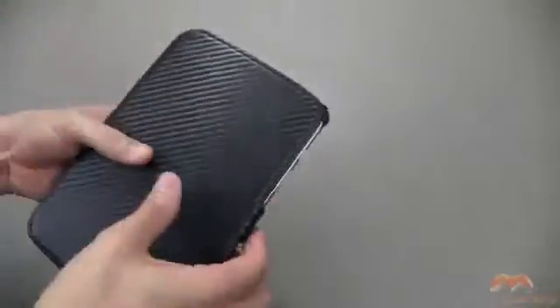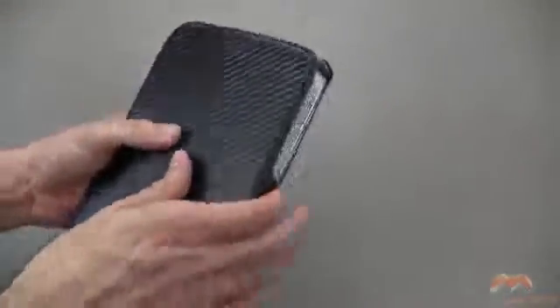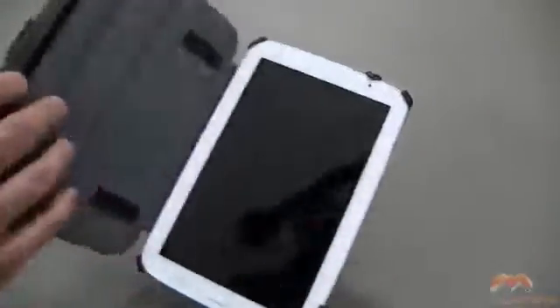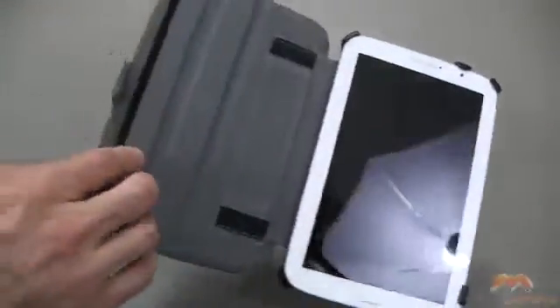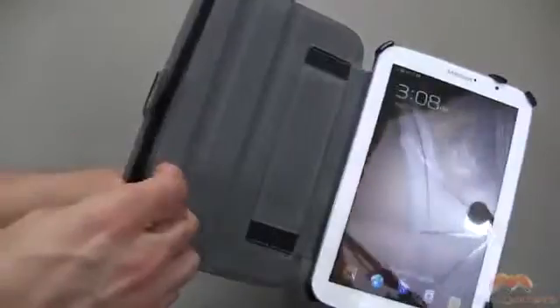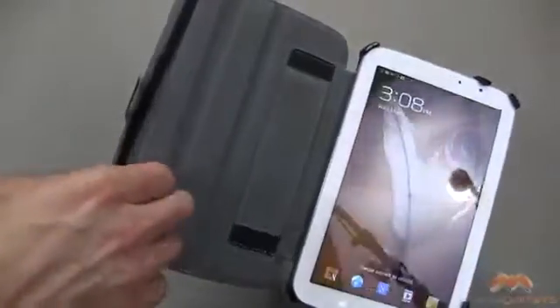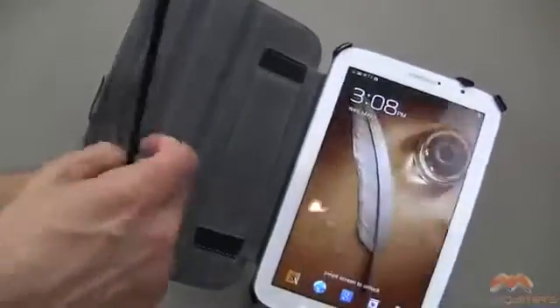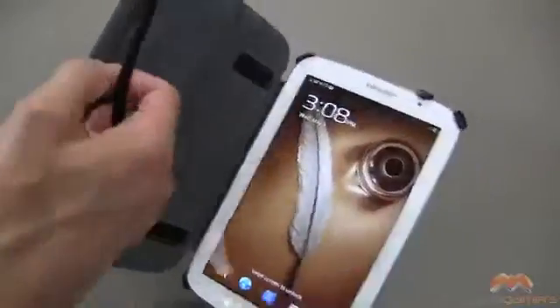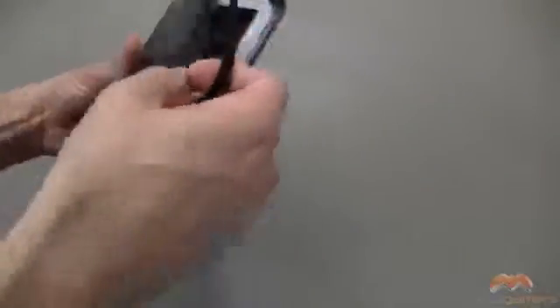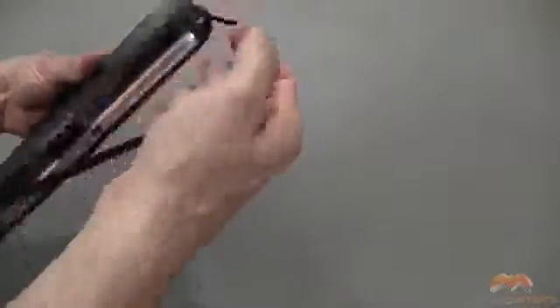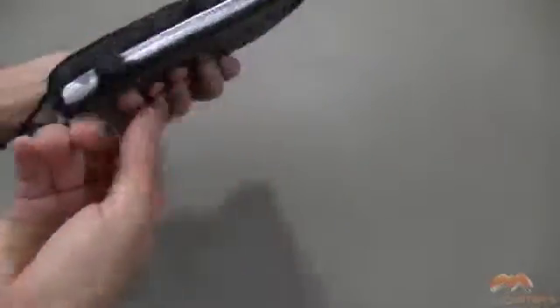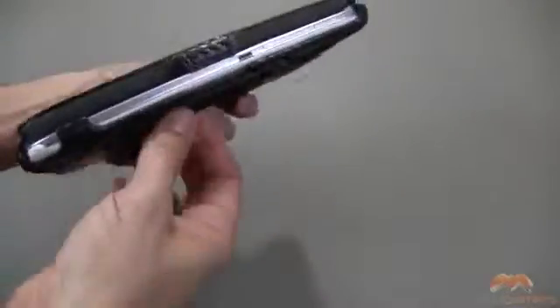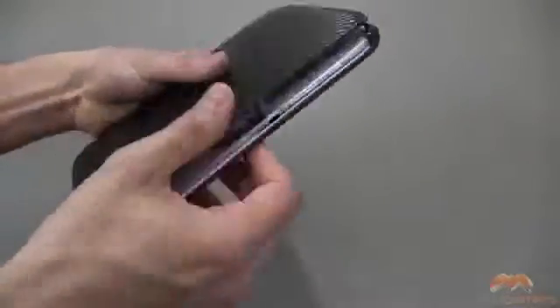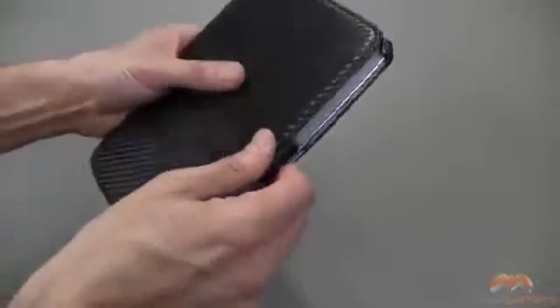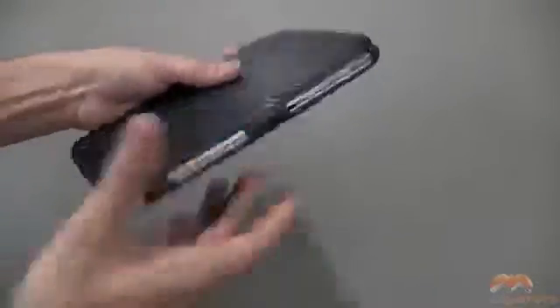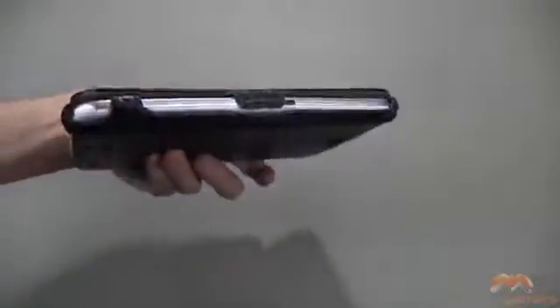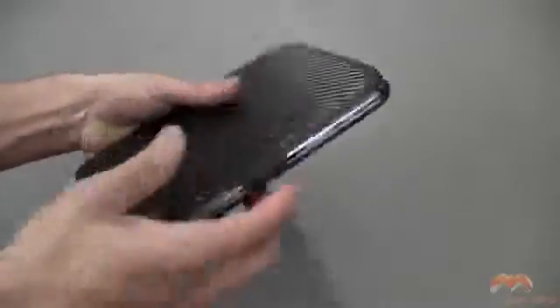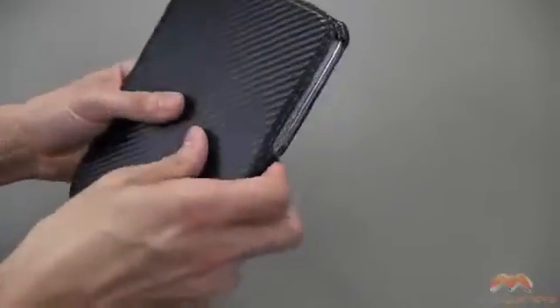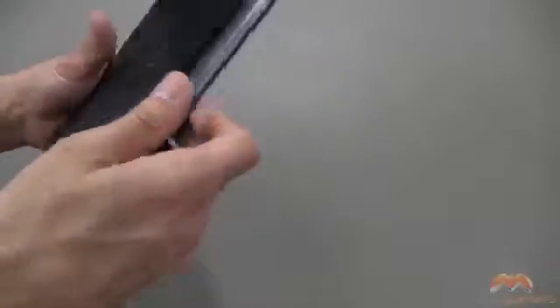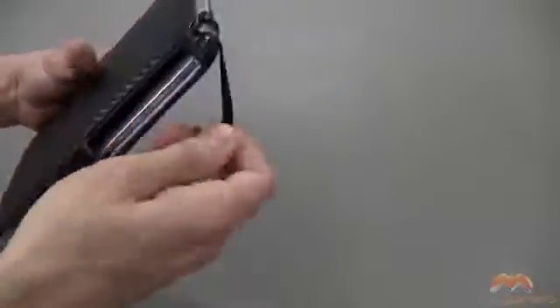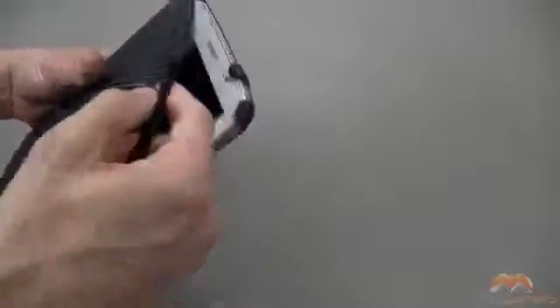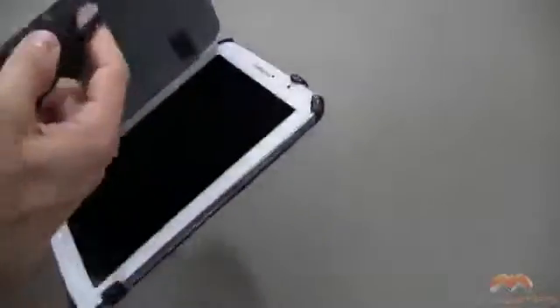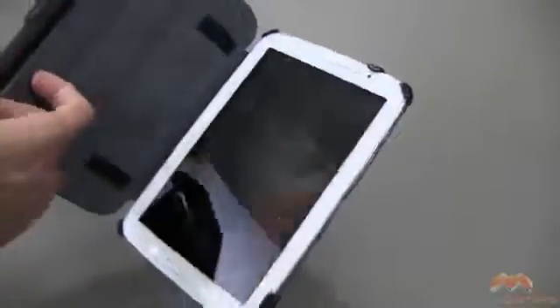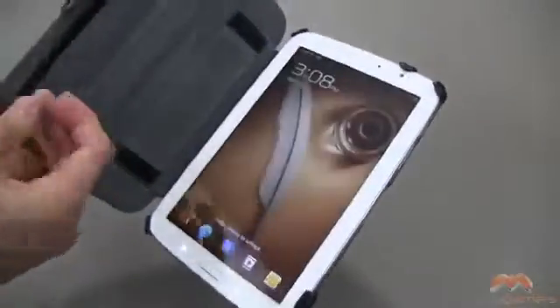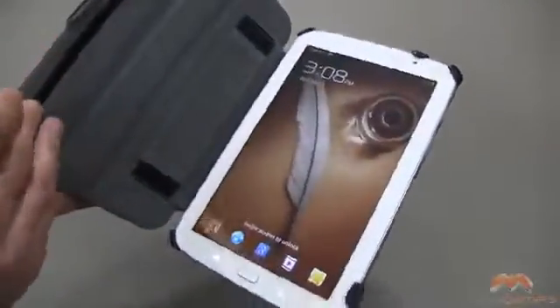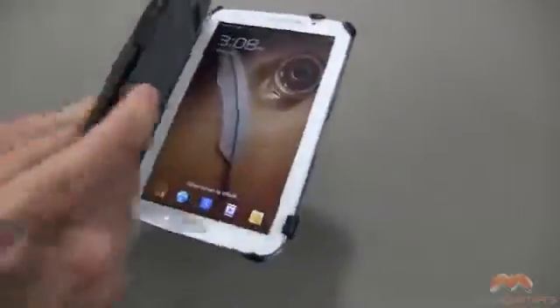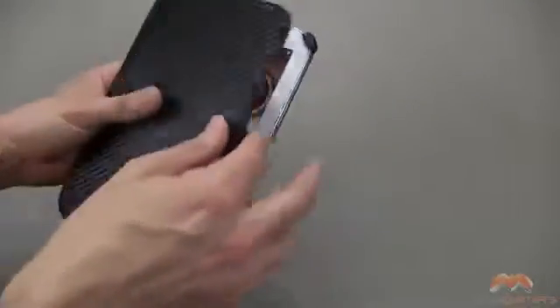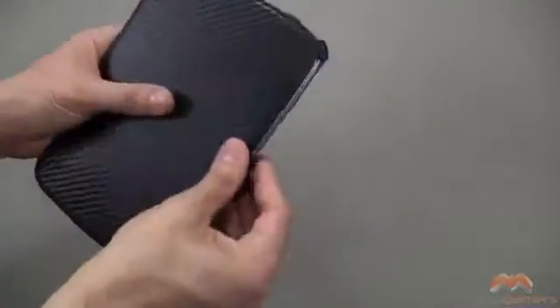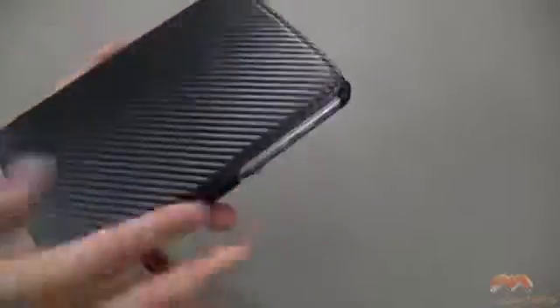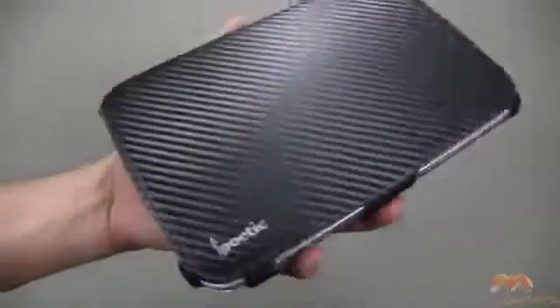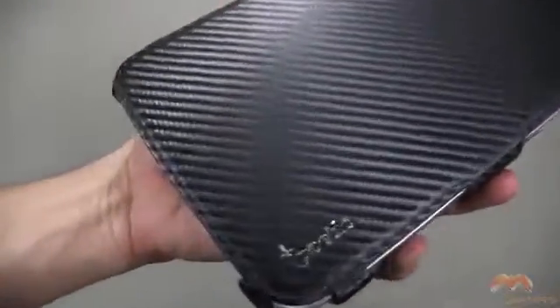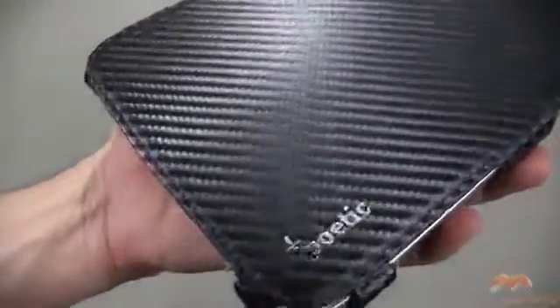It uses a claw right here to help keep this front flap closed. If you wanted to, there's also an elastic strap right here, so you could kind of wrap that around and then close the claw as well, giving you another layer of closure on this particular case.